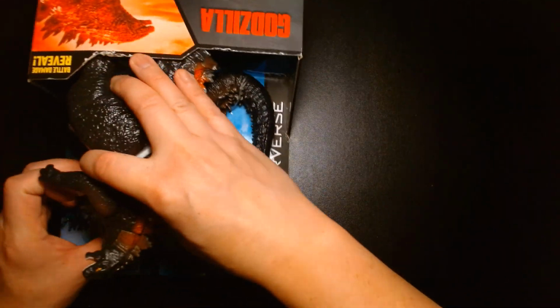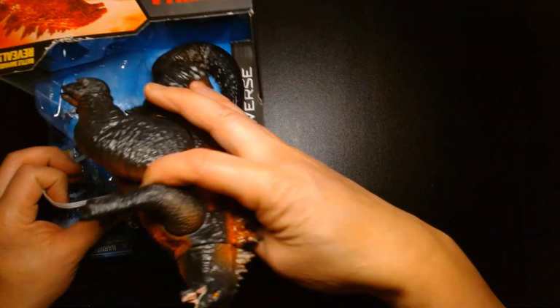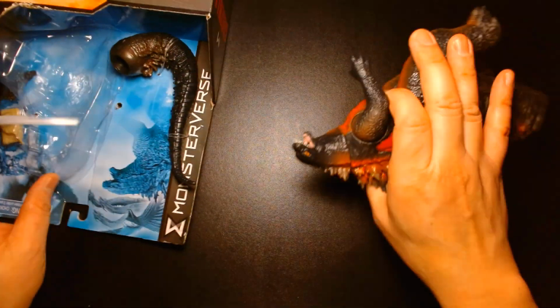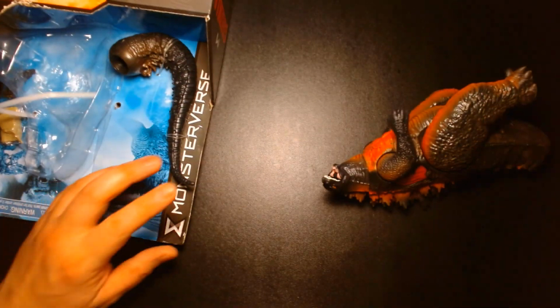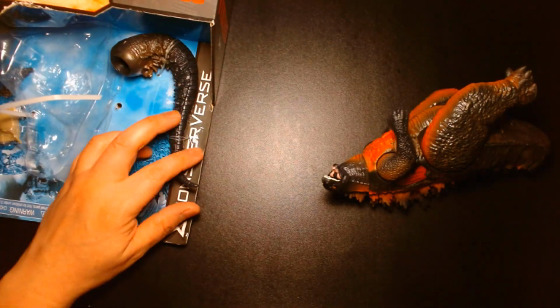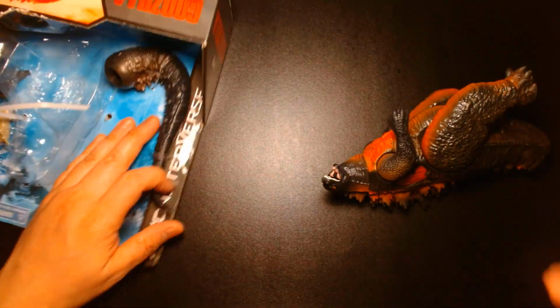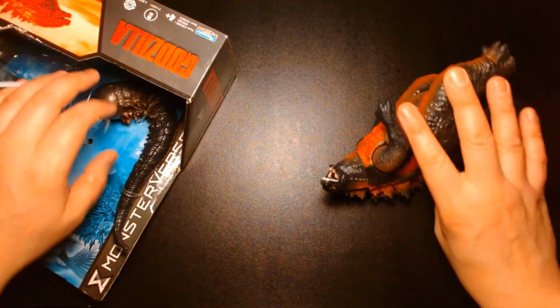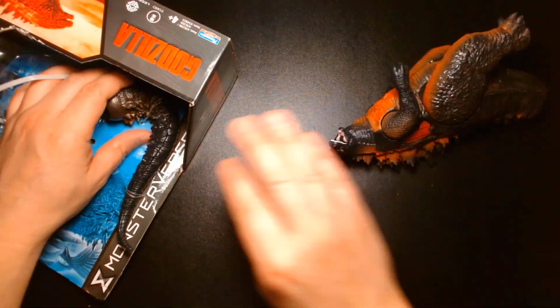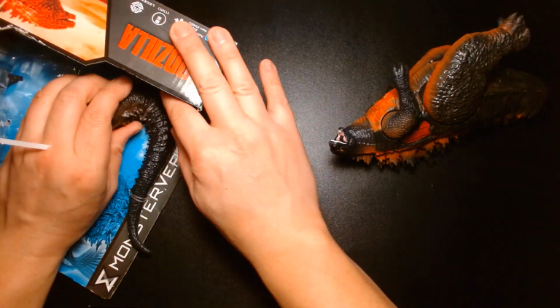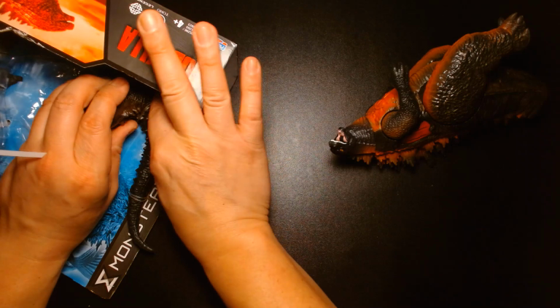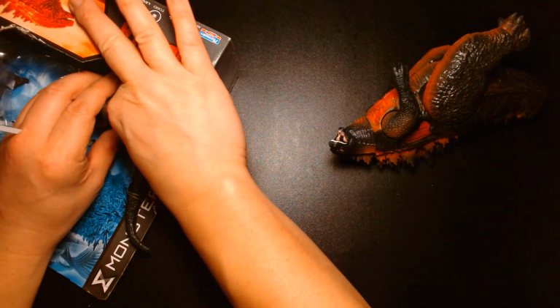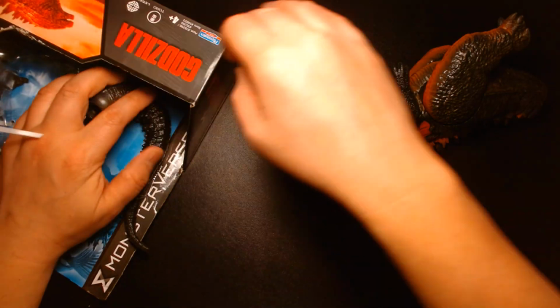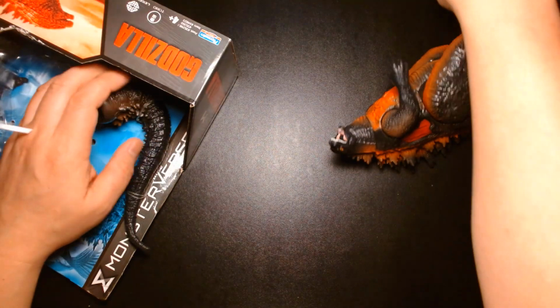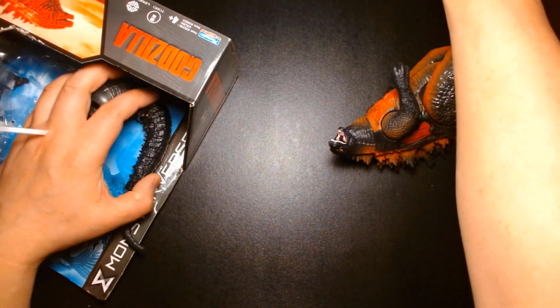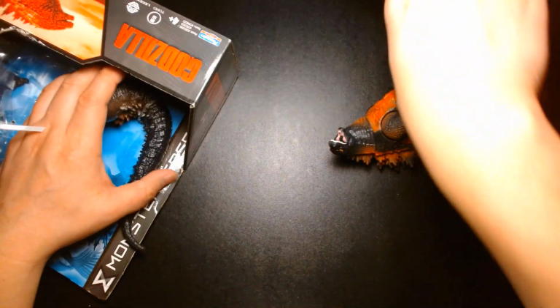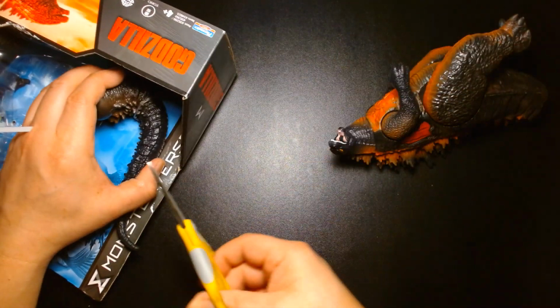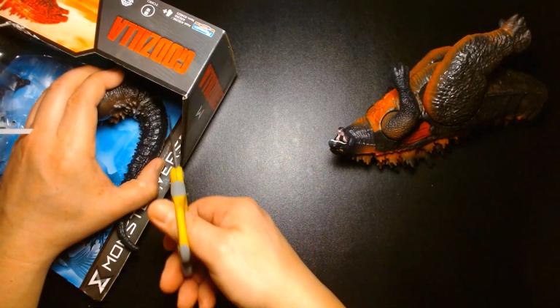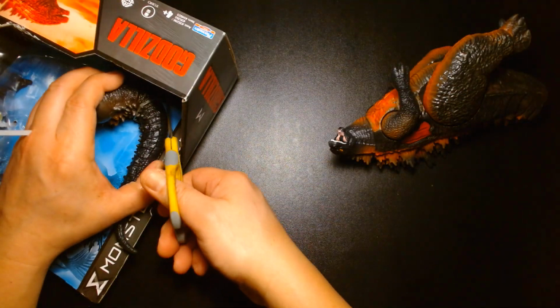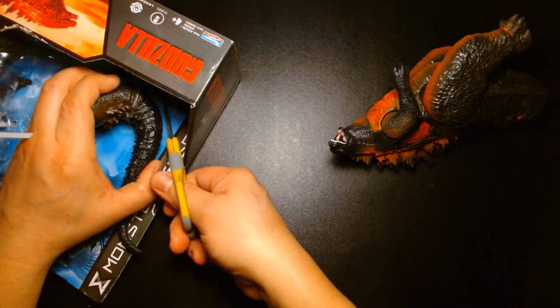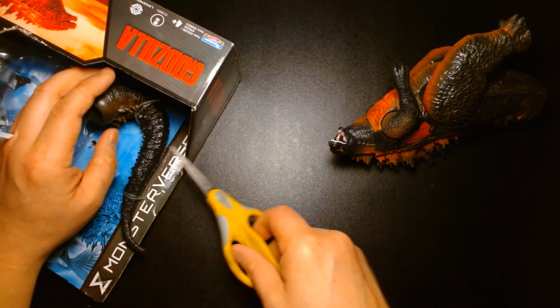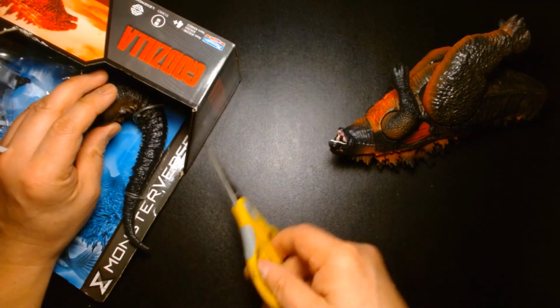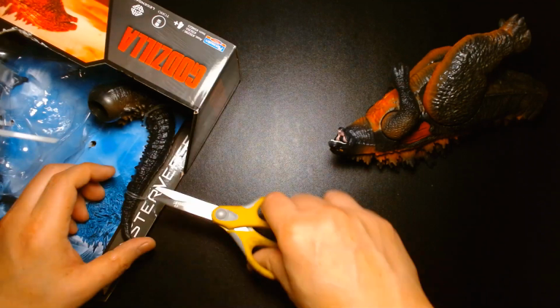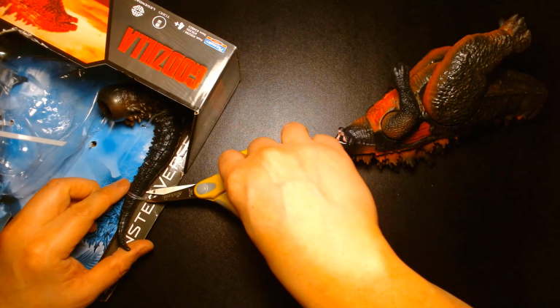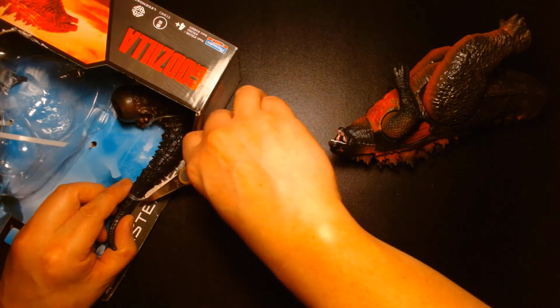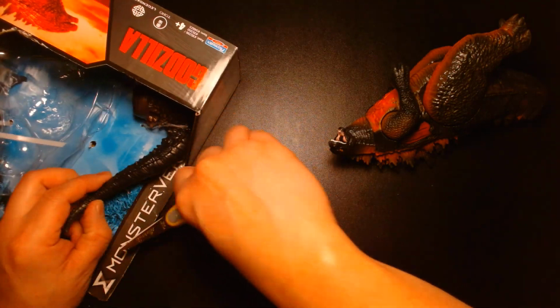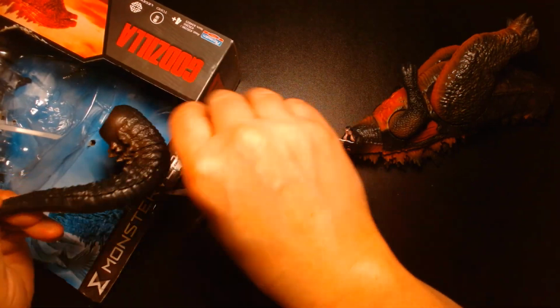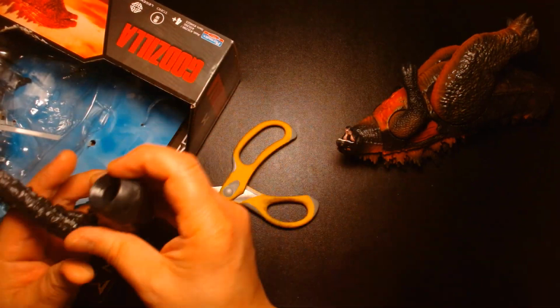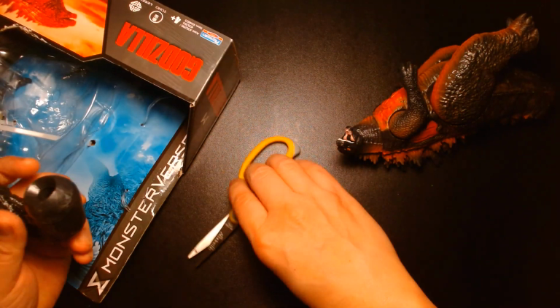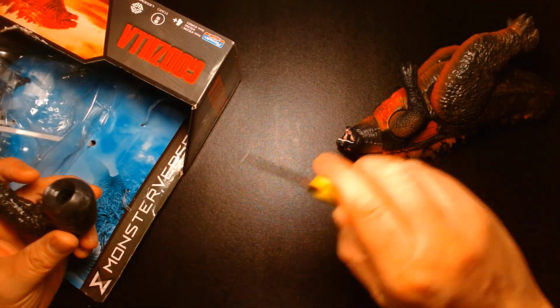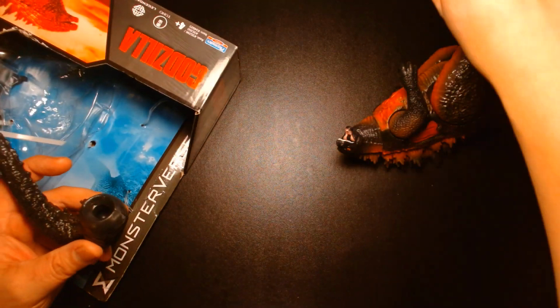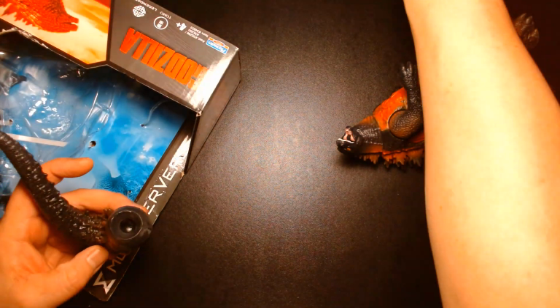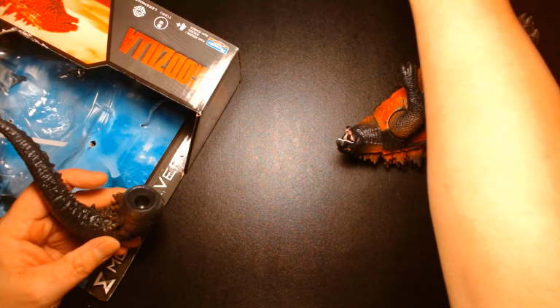The new line of toys is actually out at retail right now, so chances are you can go to your local Target or even Walmart and they might have them in stock. I've had a chance to take a look at some of the figures and they're awesome.